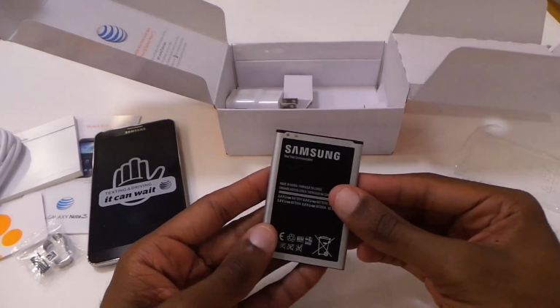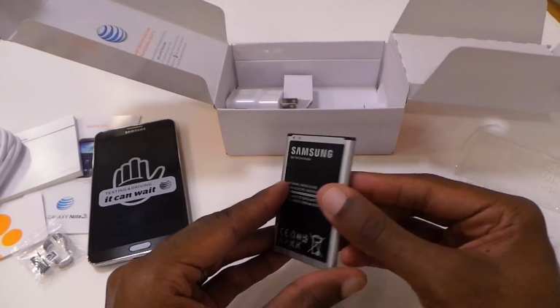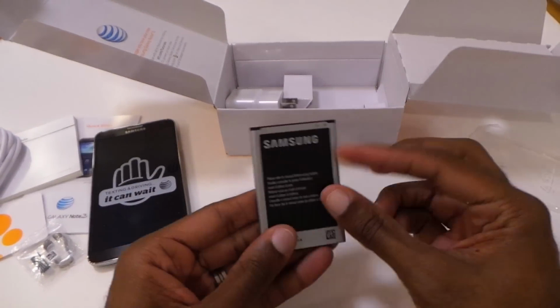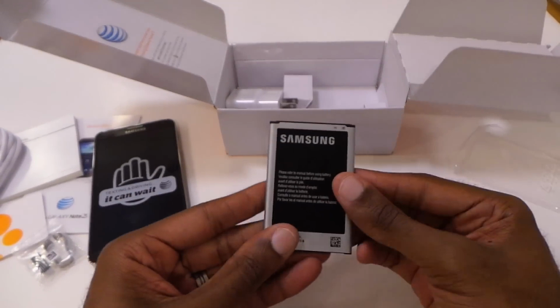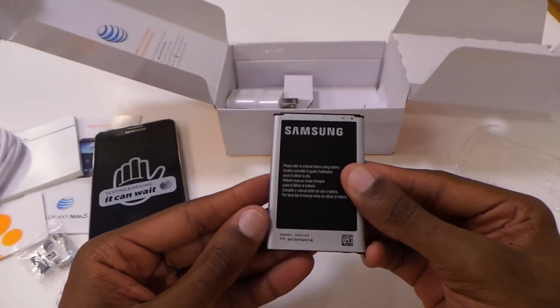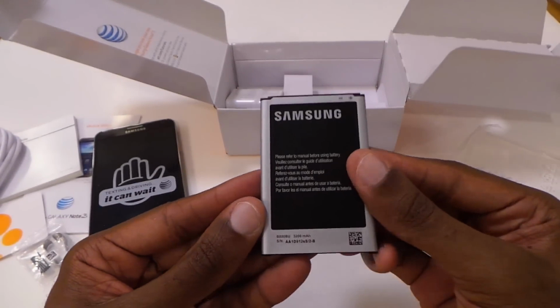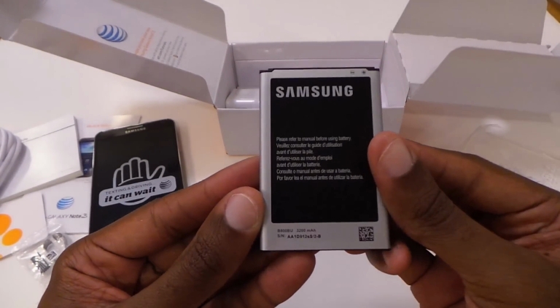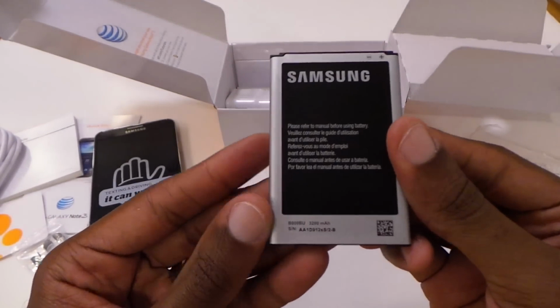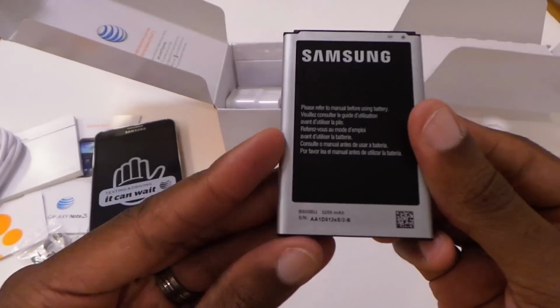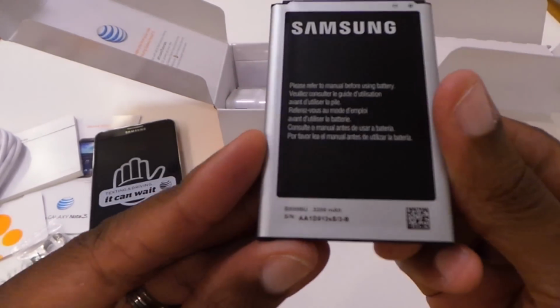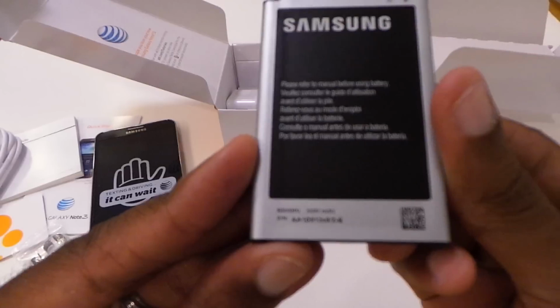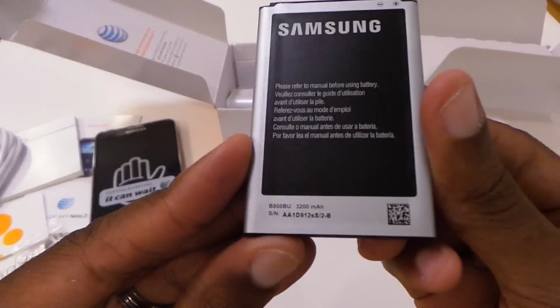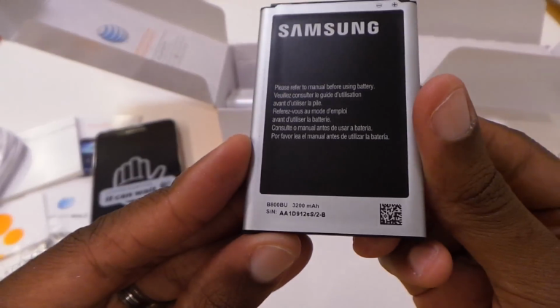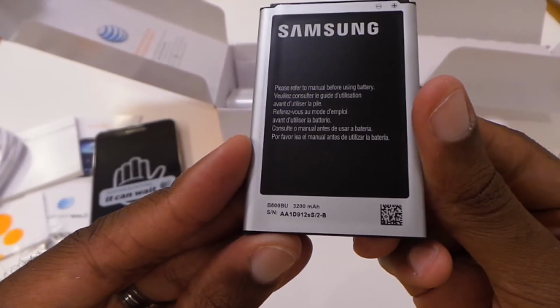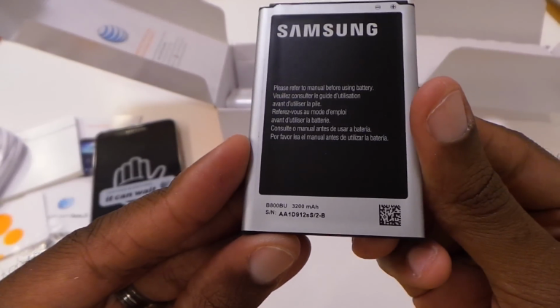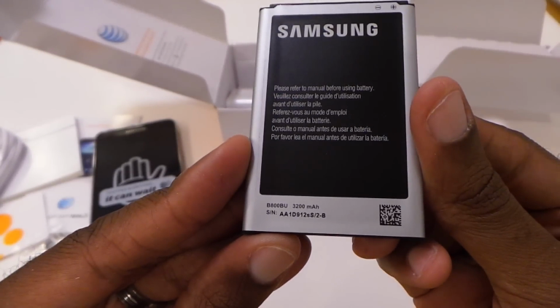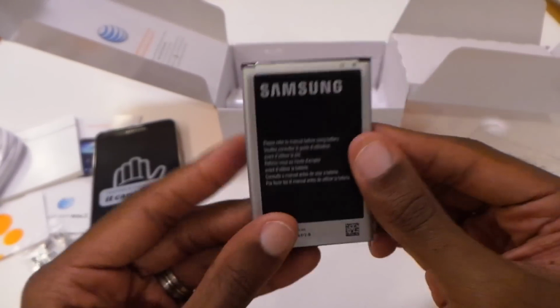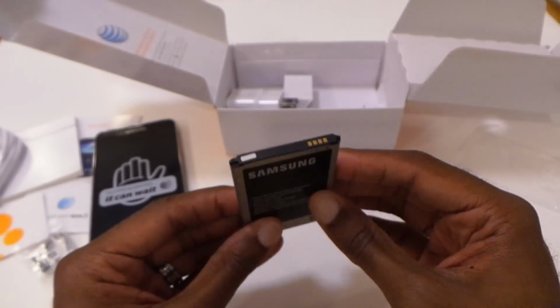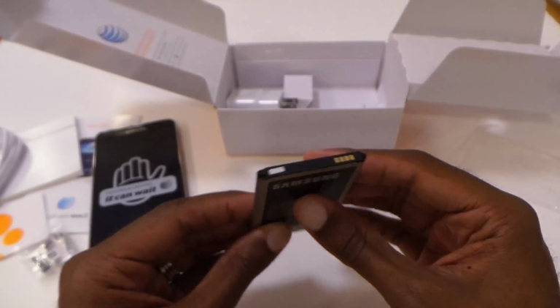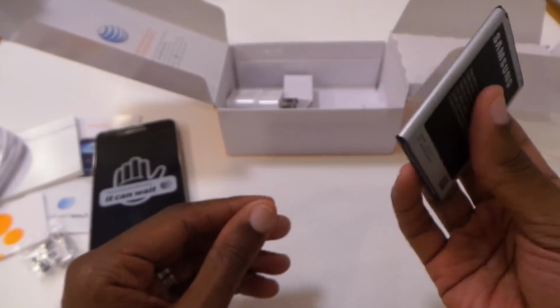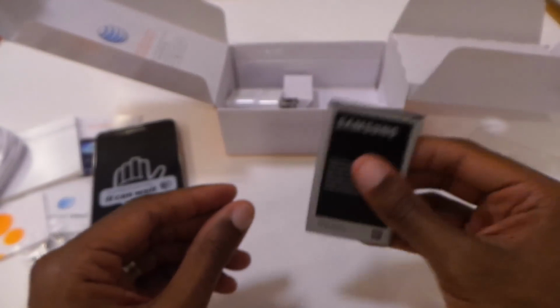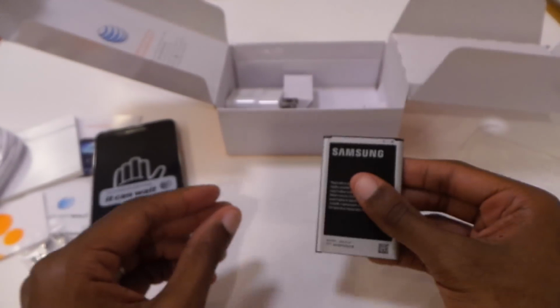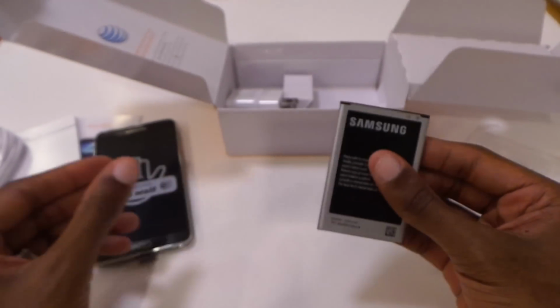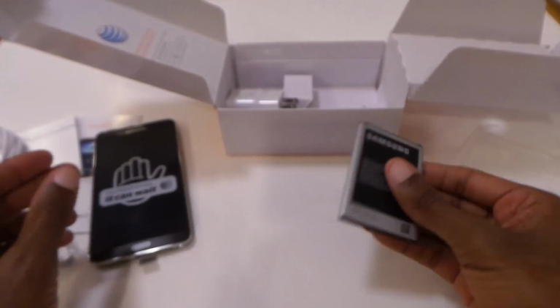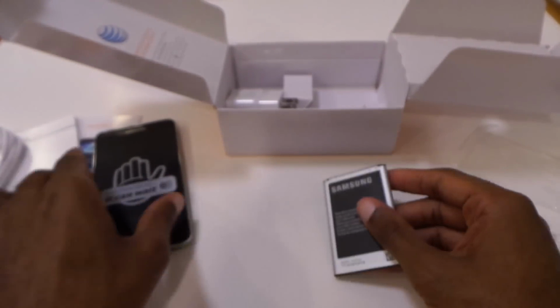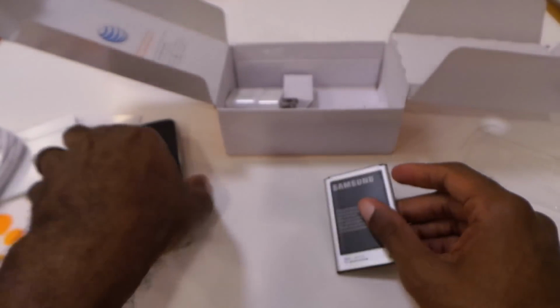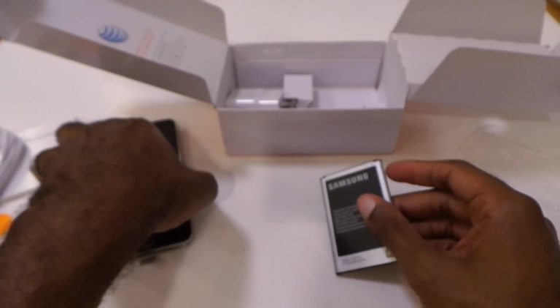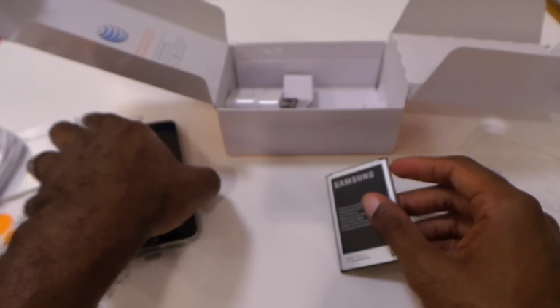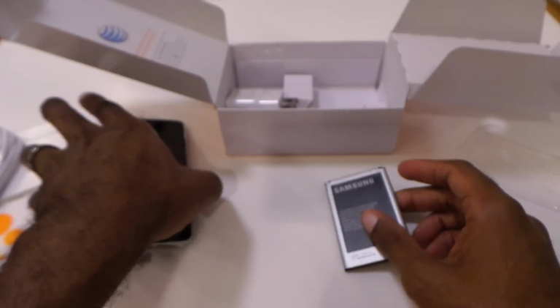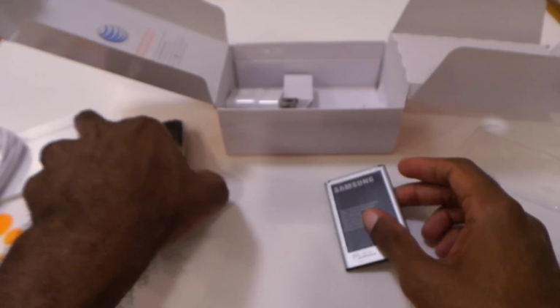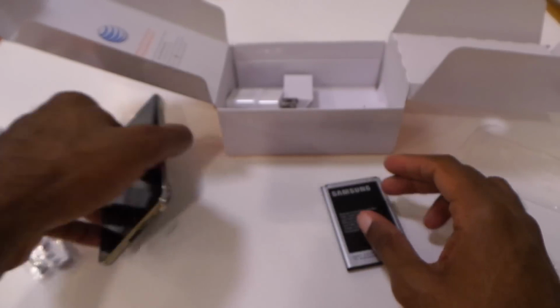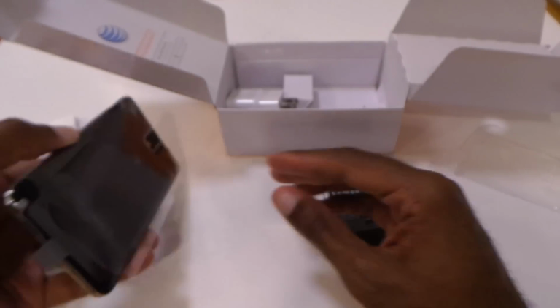Let's see what we get with the latest. You get a 3,200 milliamp hour battery, so that's going to be fantastic. Absolutely.